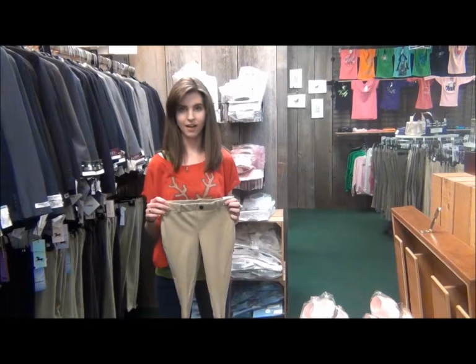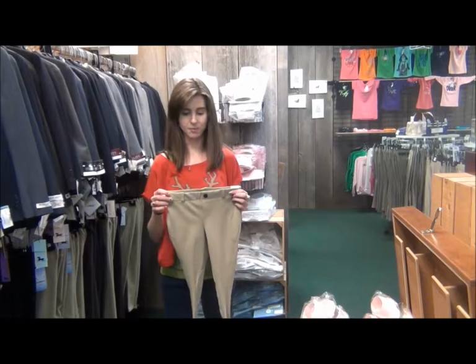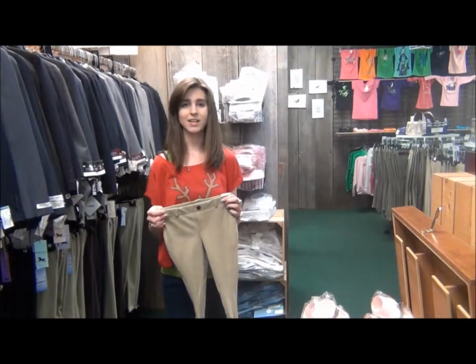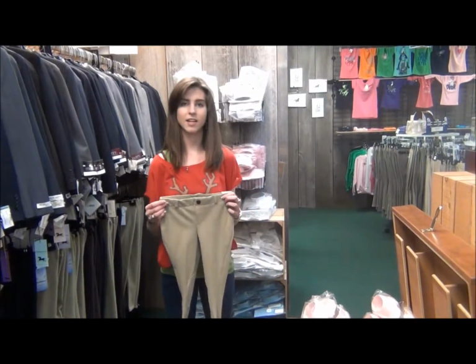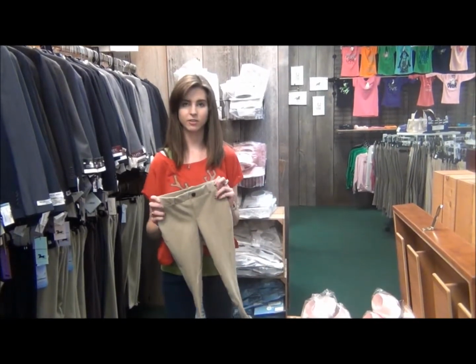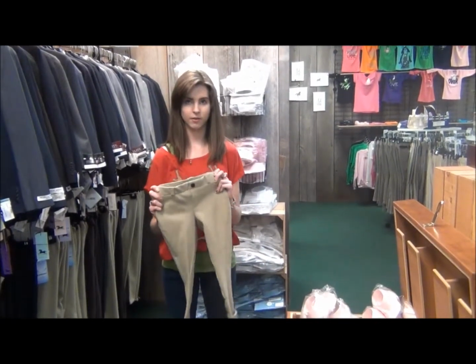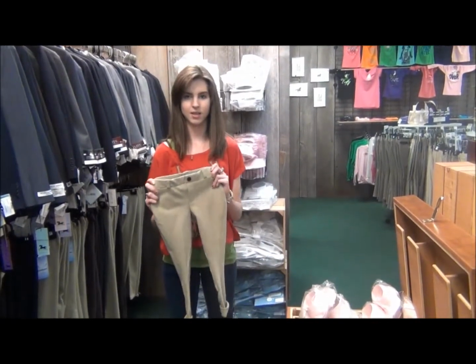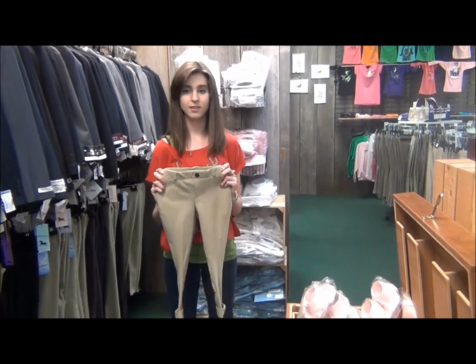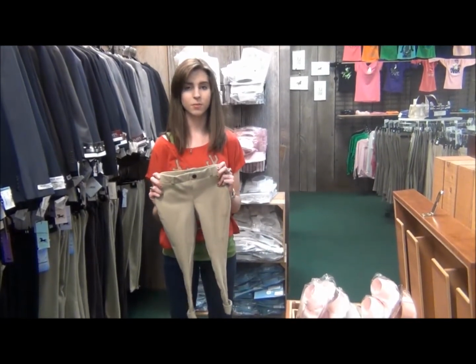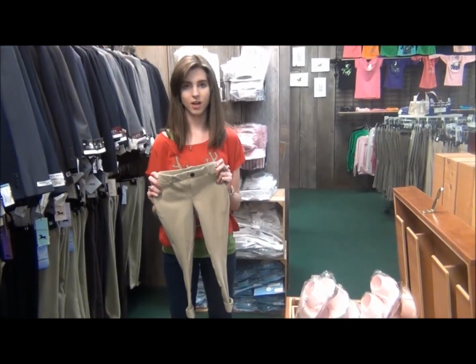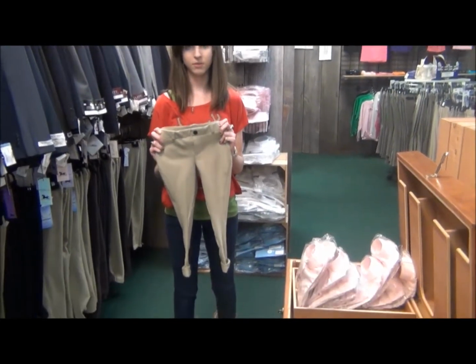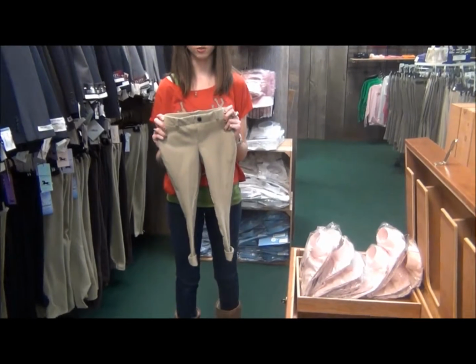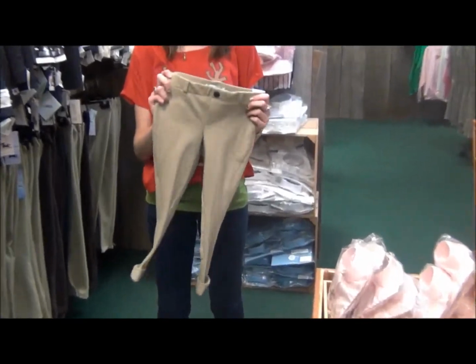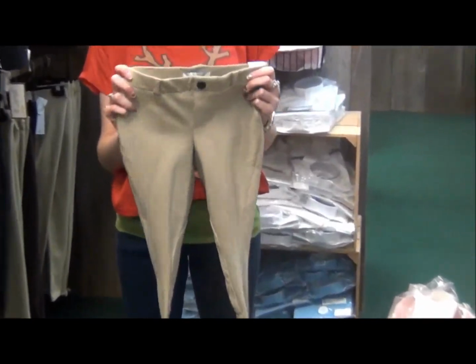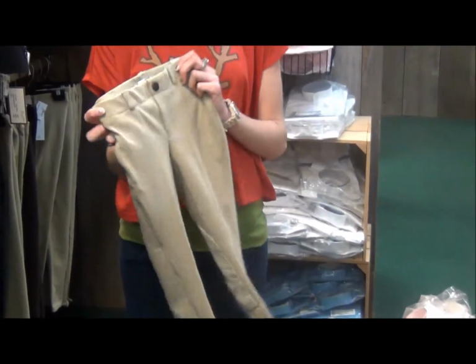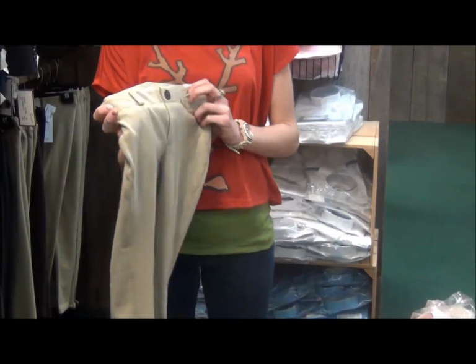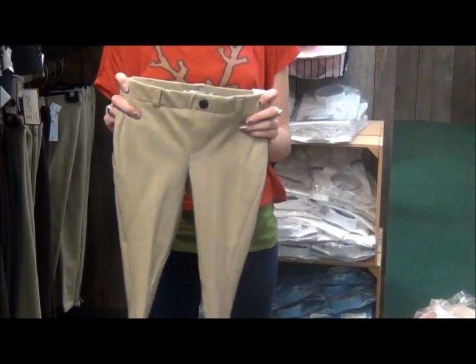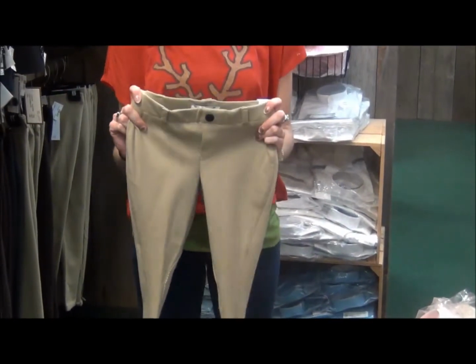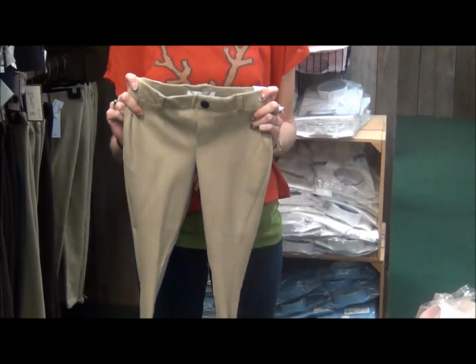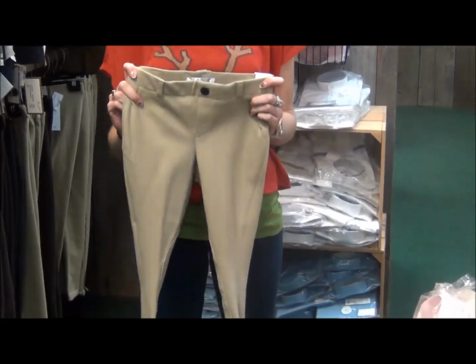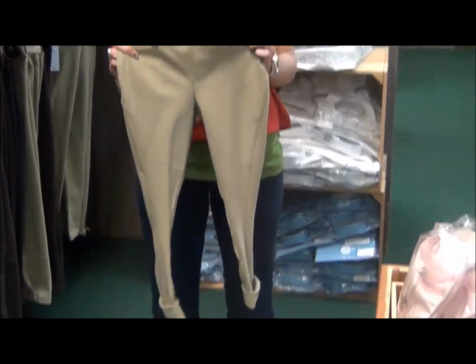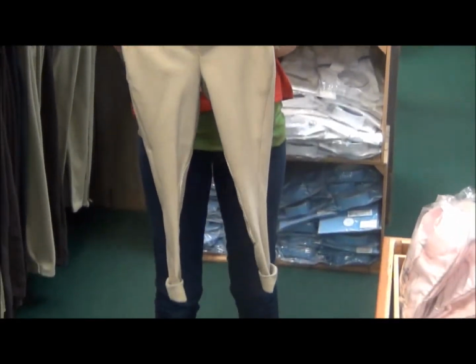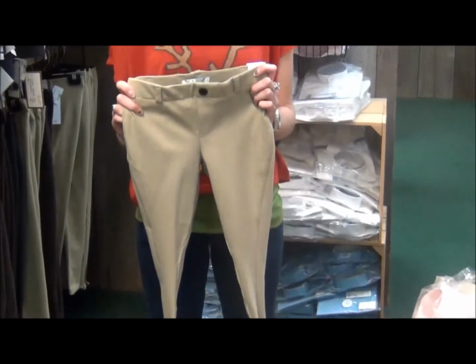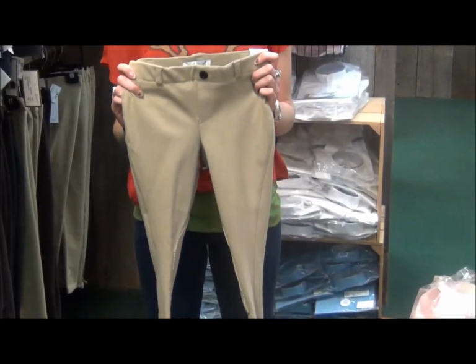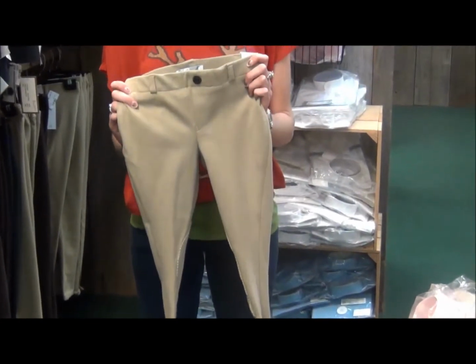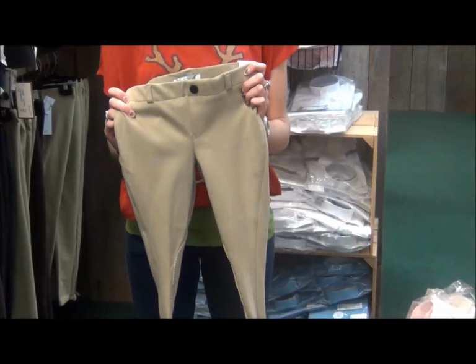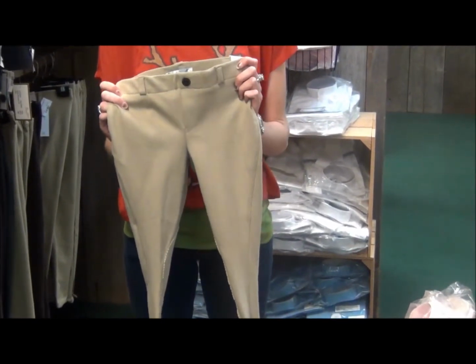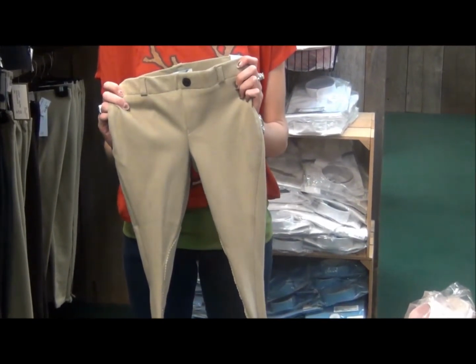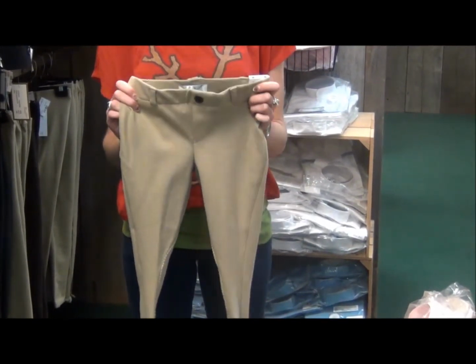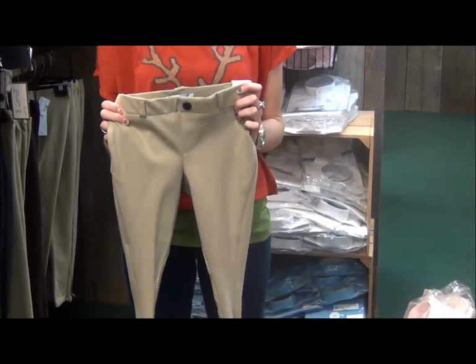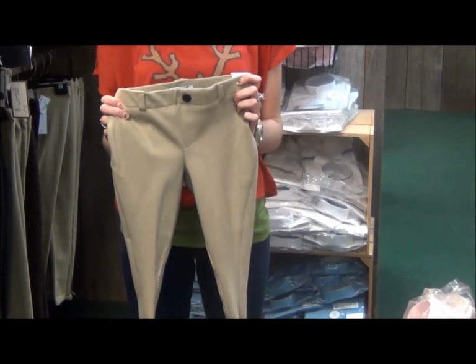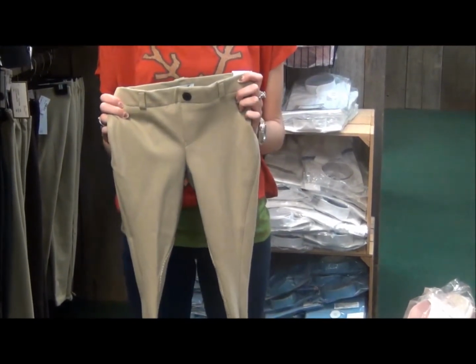Hi, I'm Jackie and today we're going to talk about the Essential Pull-On Jodhpurs for Children by Tough Rider. These jodhpurs are really nice for kids who are just starting out to ride, or for more experienced riders that are looking for a more affordable breech.